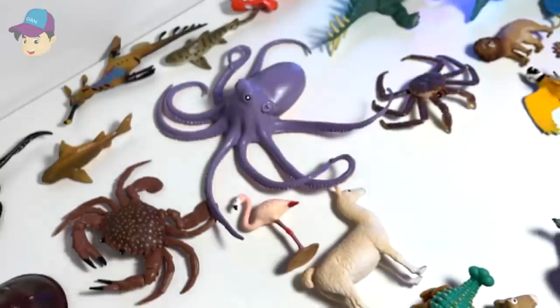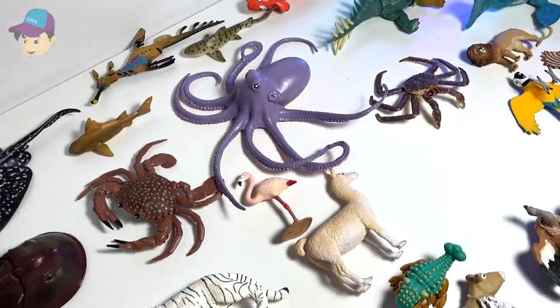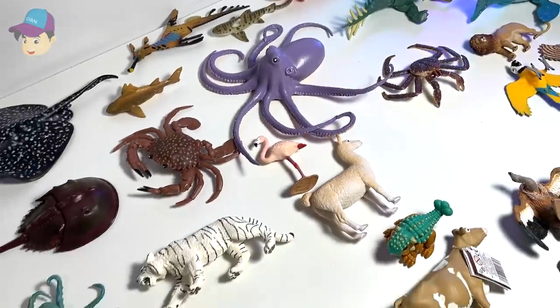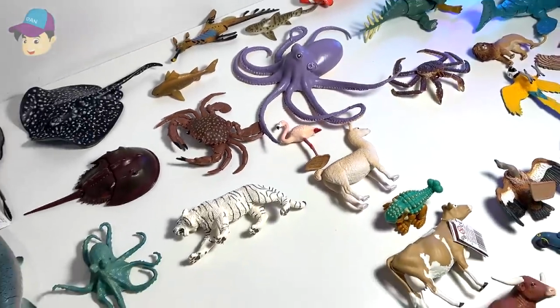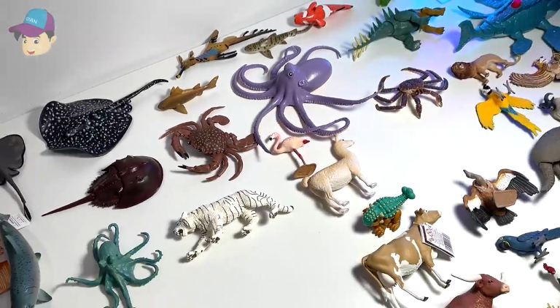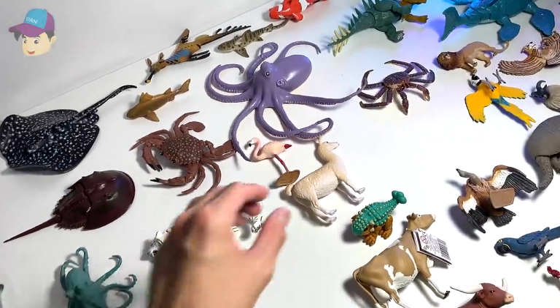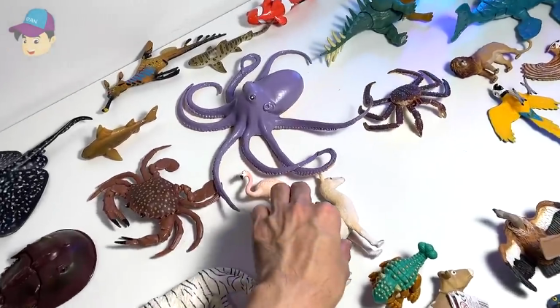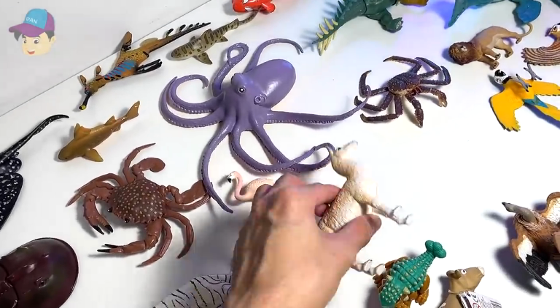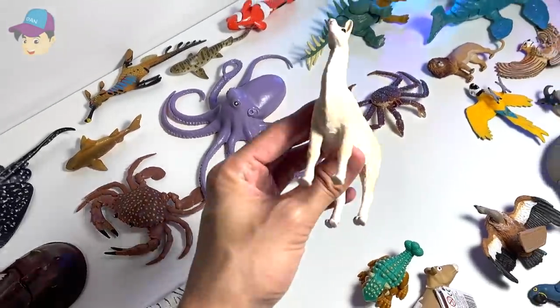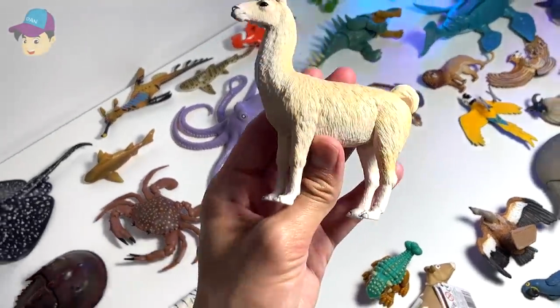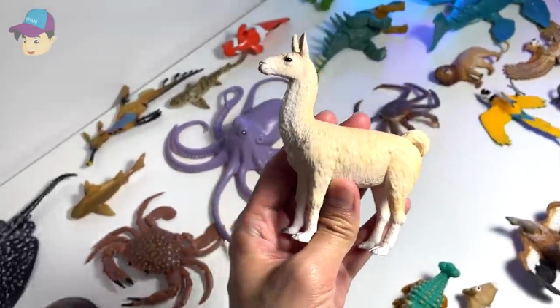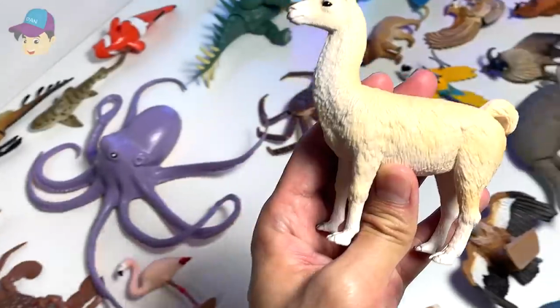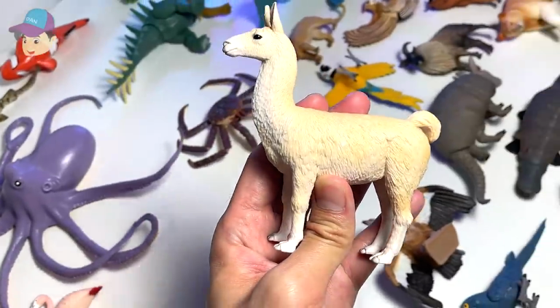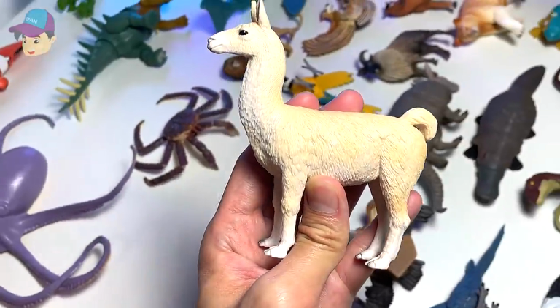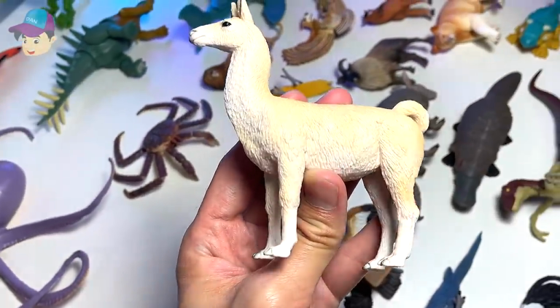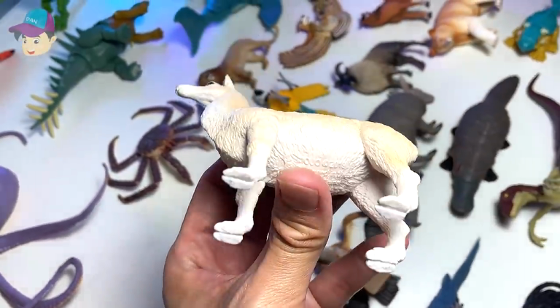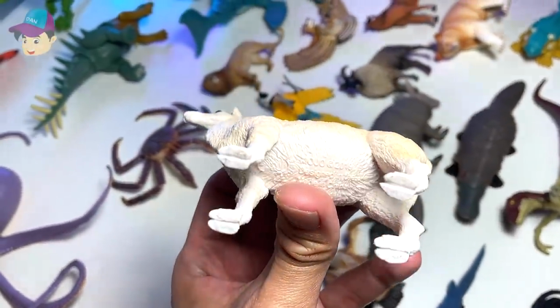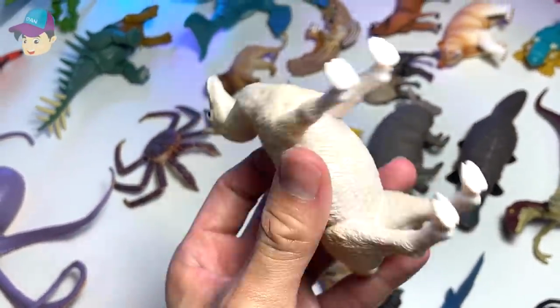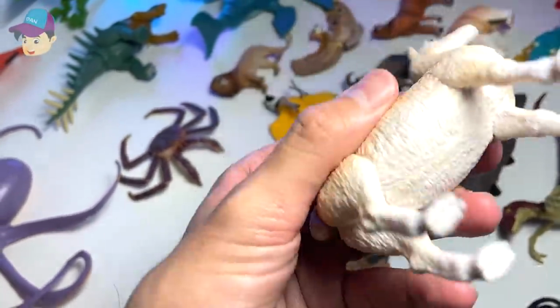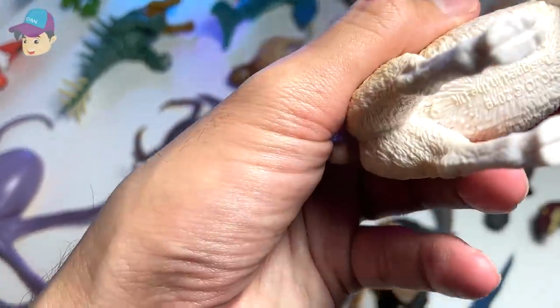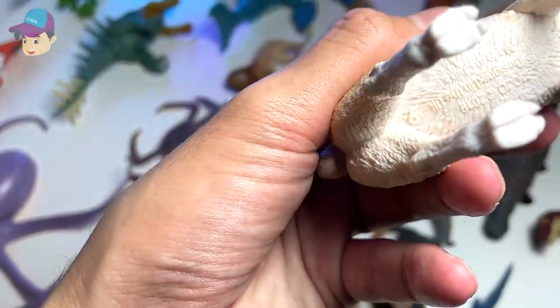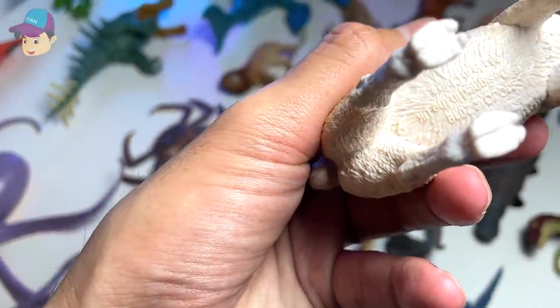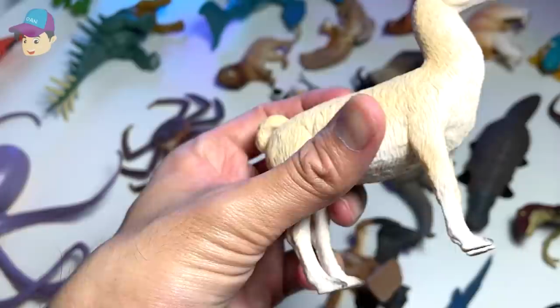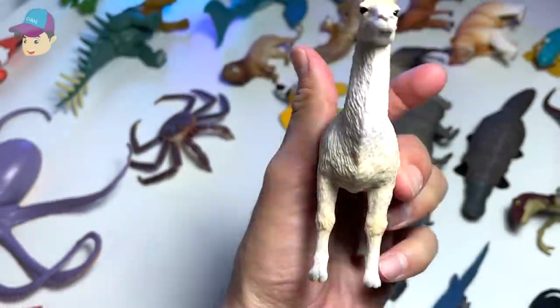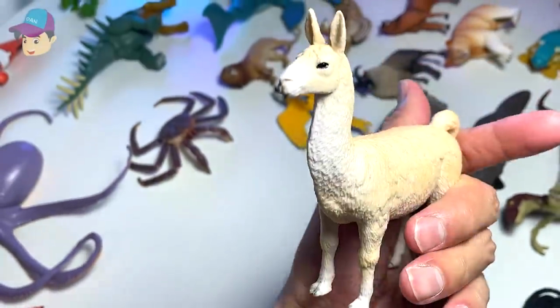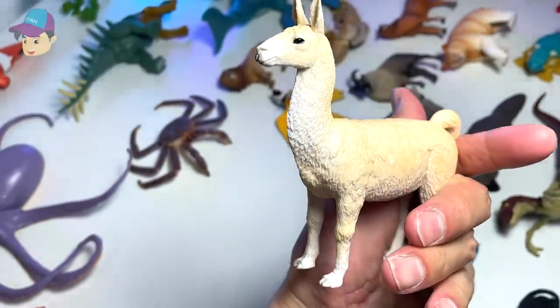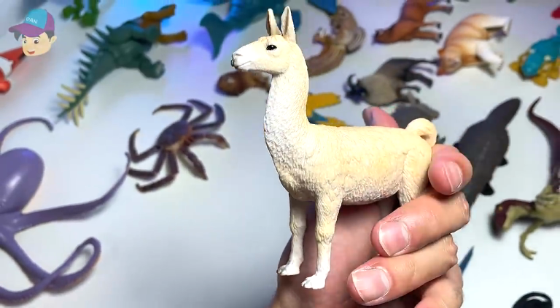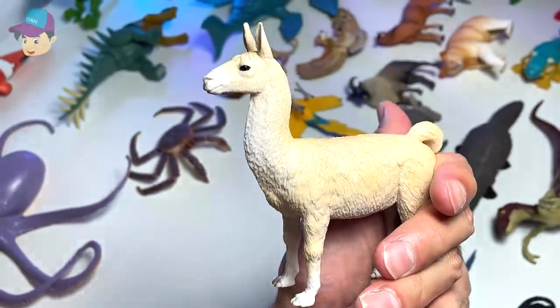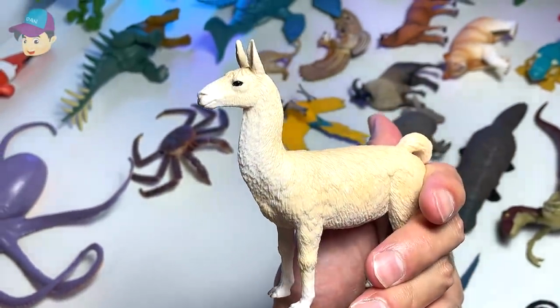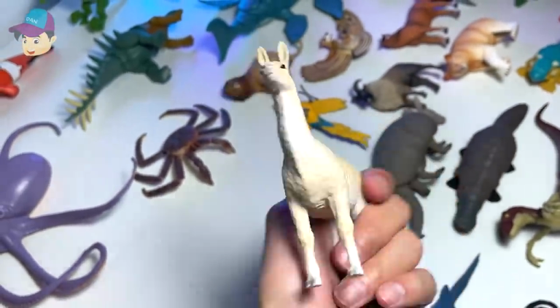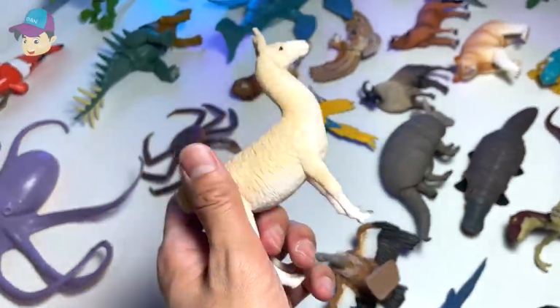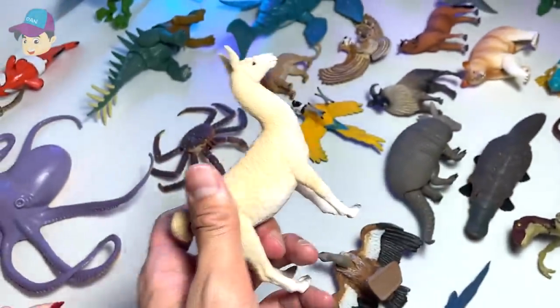They're very intelligent animals. Next up, what do we have right here? I'm not too sure. Let's check this out. Seems like we have a llama right here. Yes, that's right. Or is this an alpaca? I need the help of you guys.